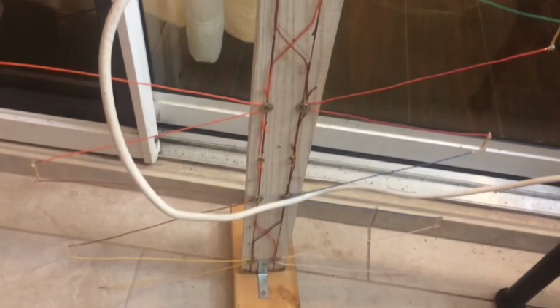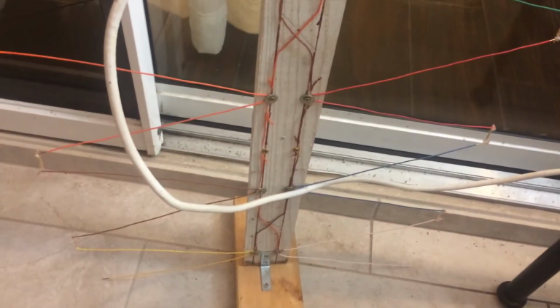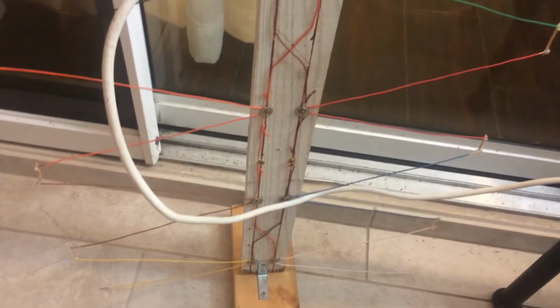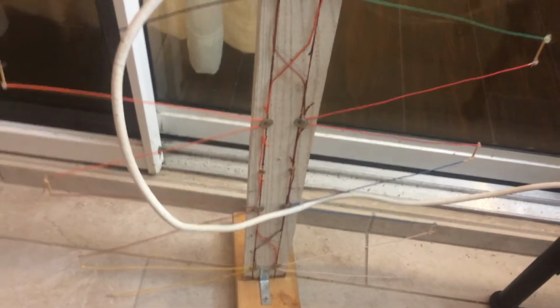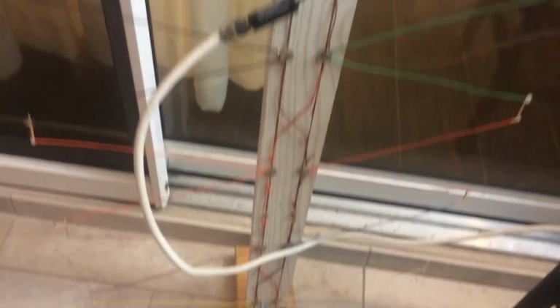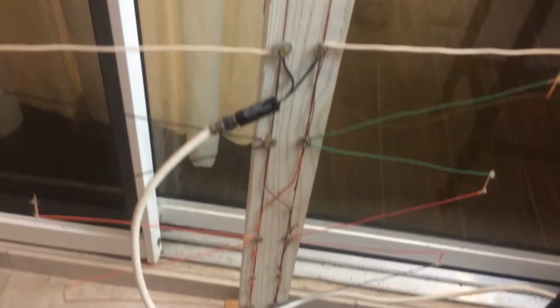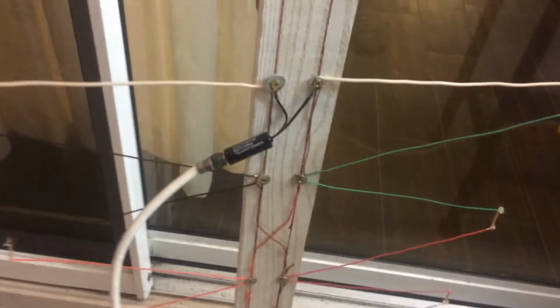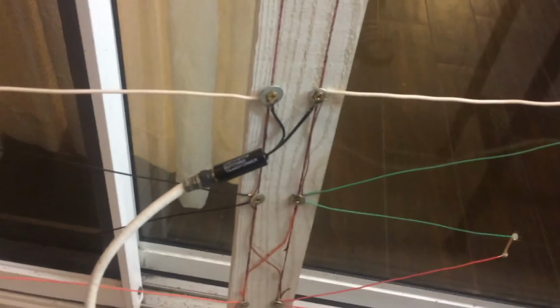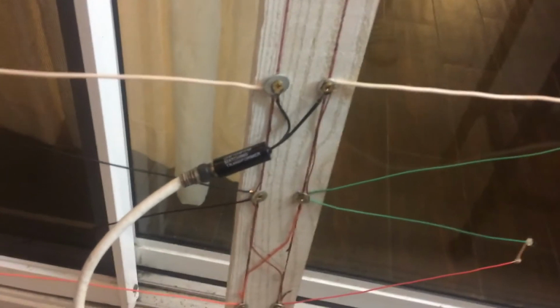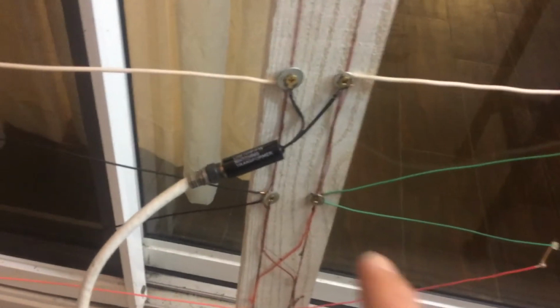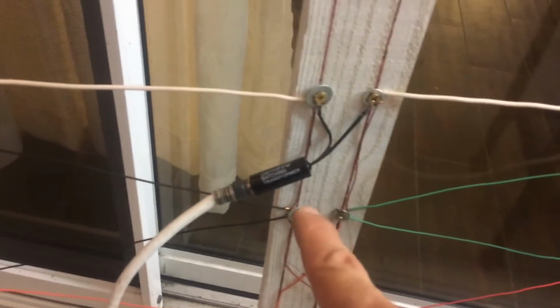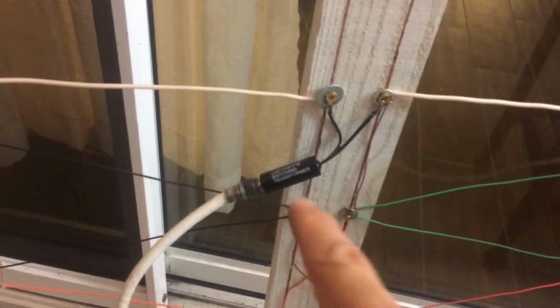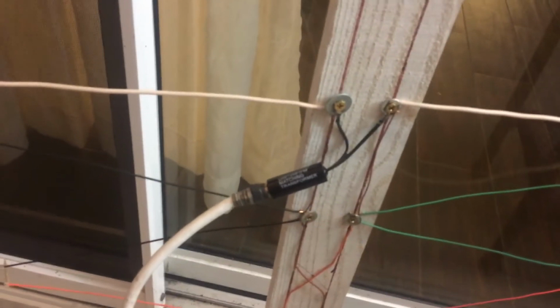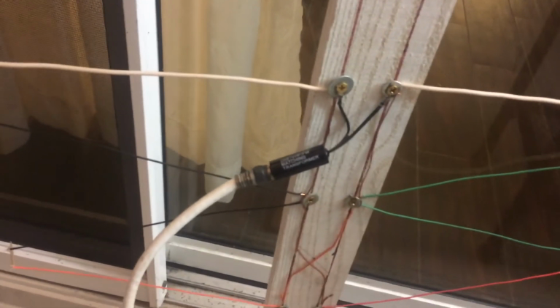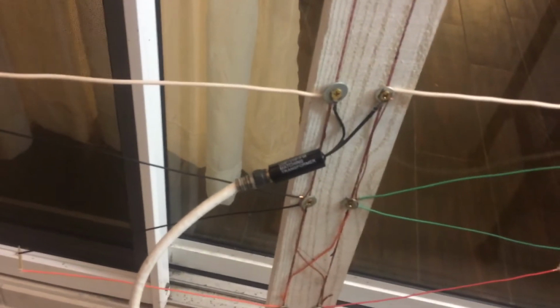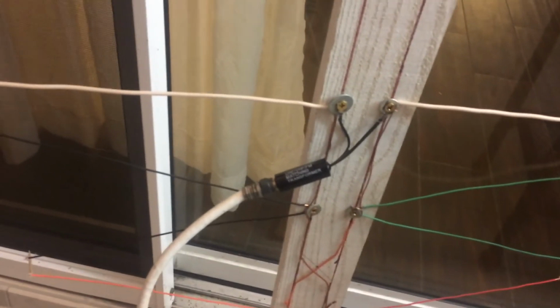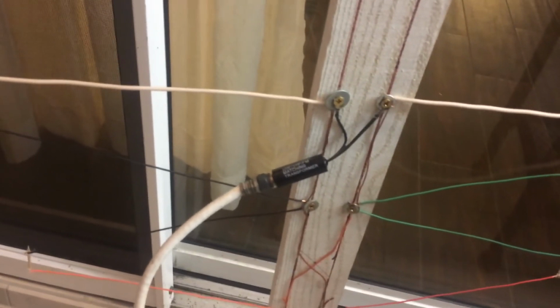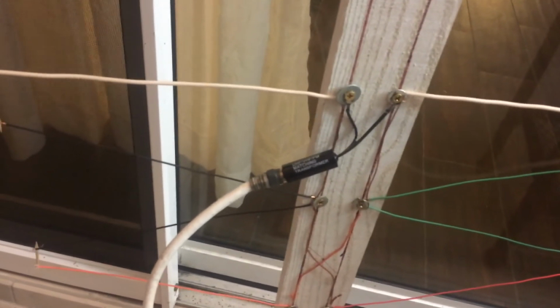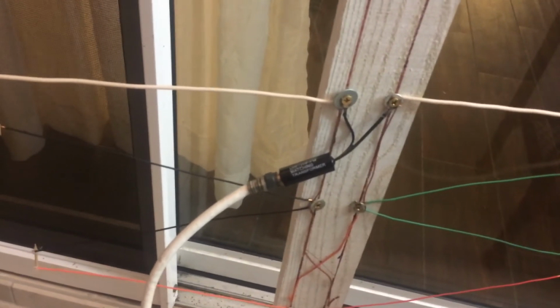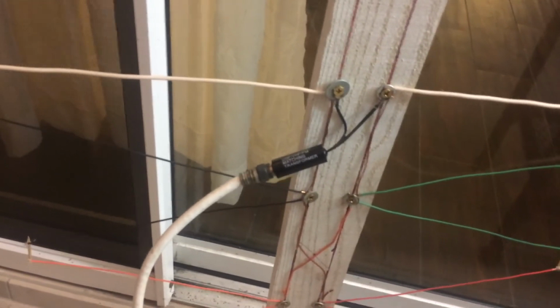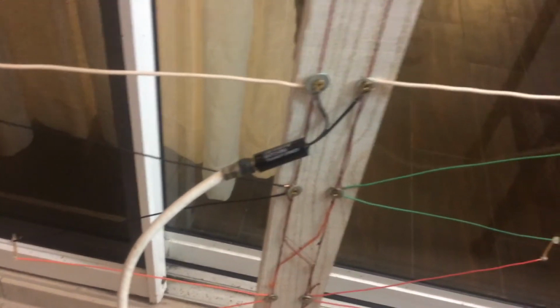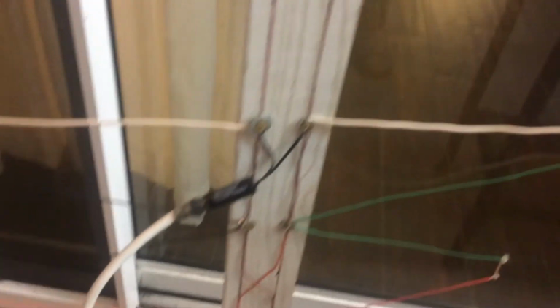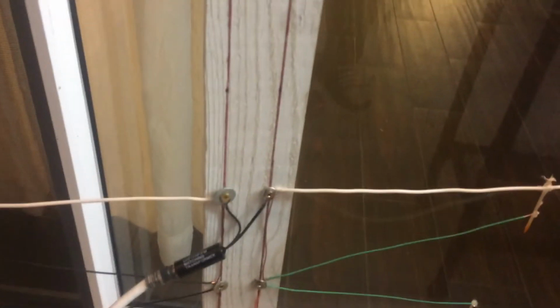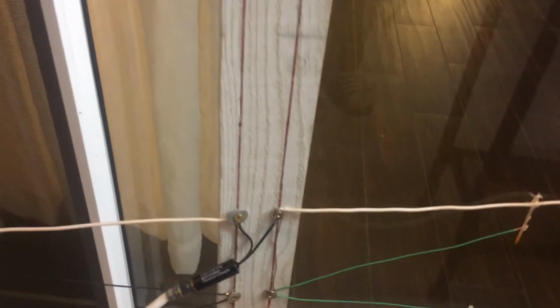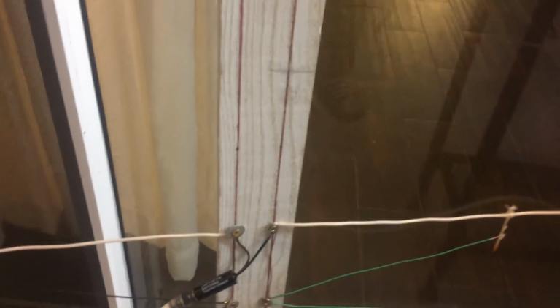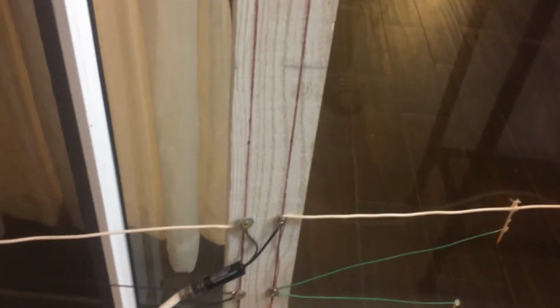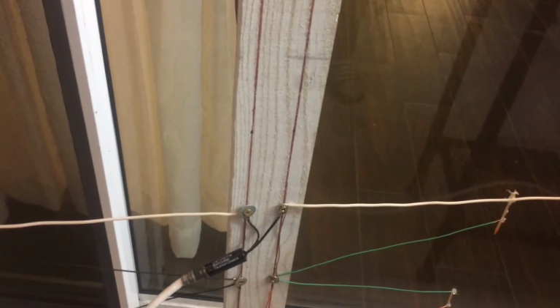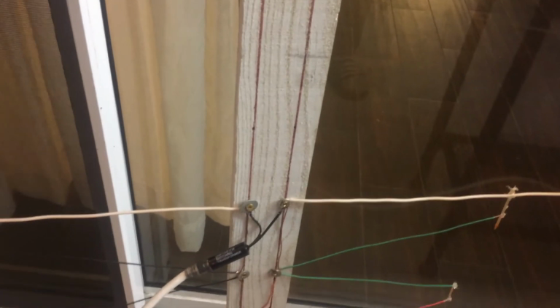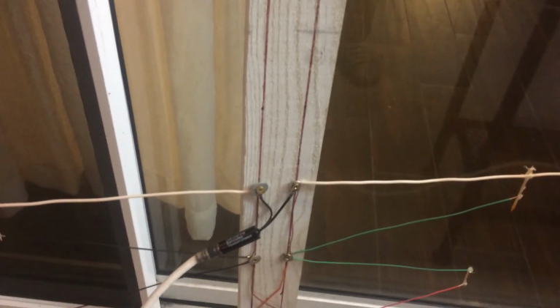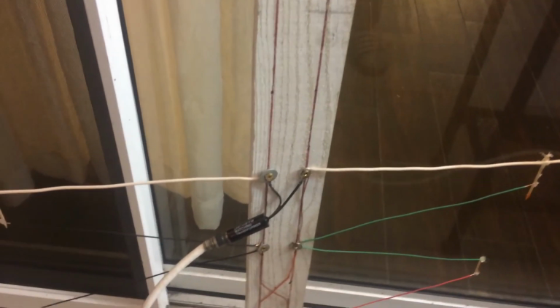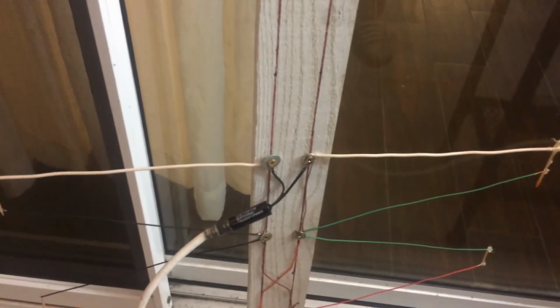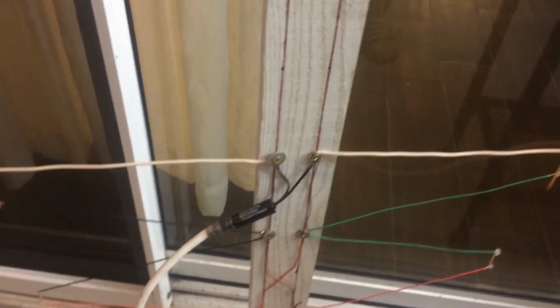Anyway, that's my setup. It's doing great and I didn't spend a dime on it — it's all stuff I had in my garage. Well, I did buy the transformers on eBay: I got two of them for about four bucks. I hope this helps somebody. Take care!